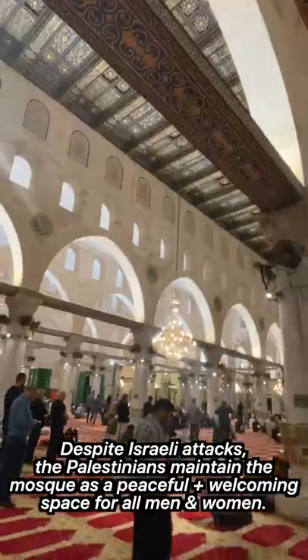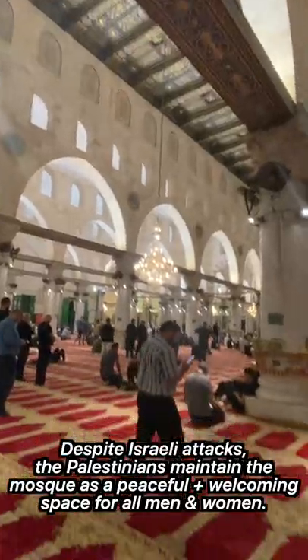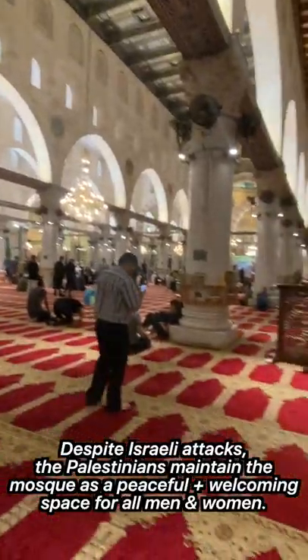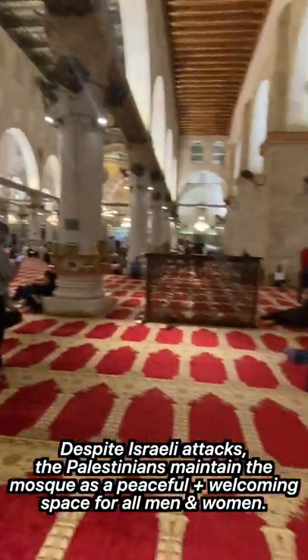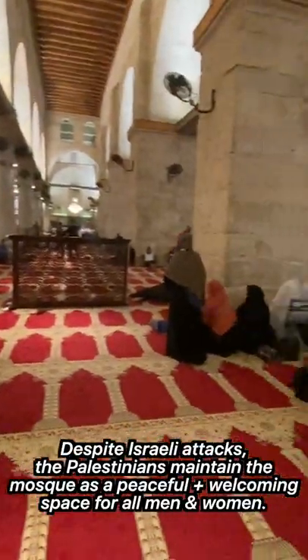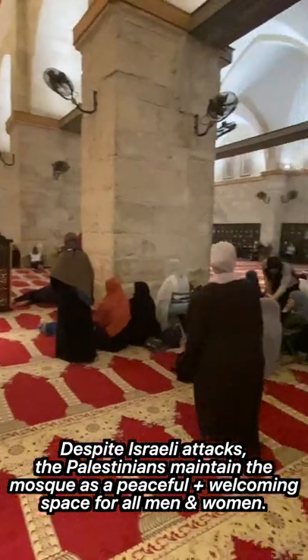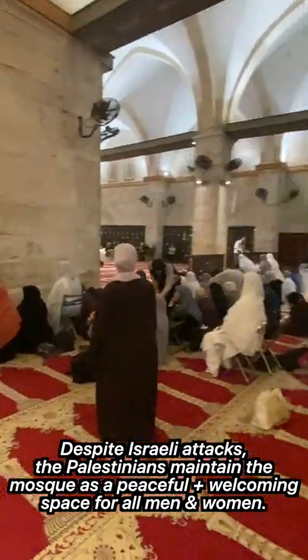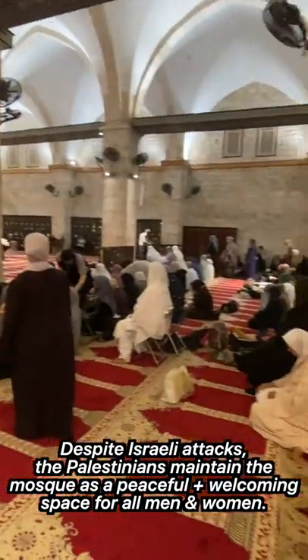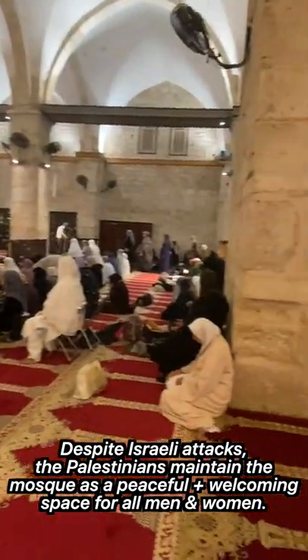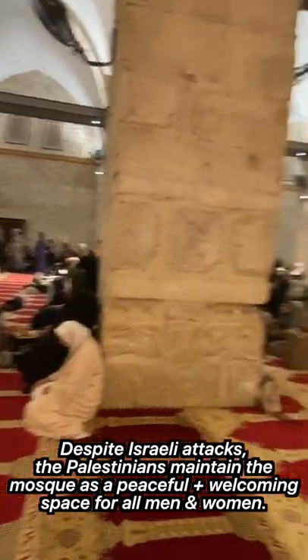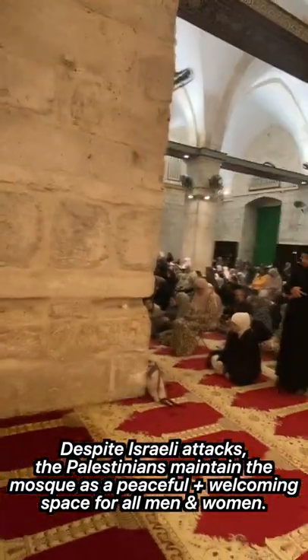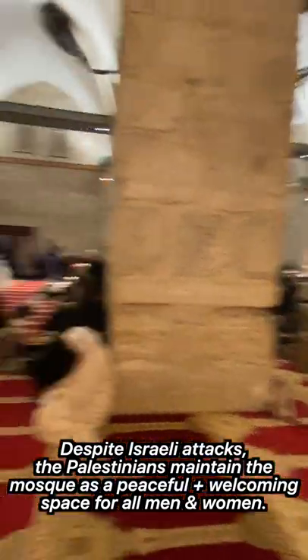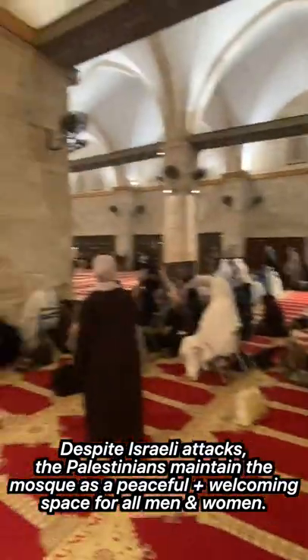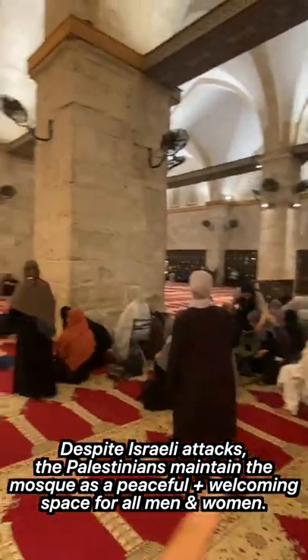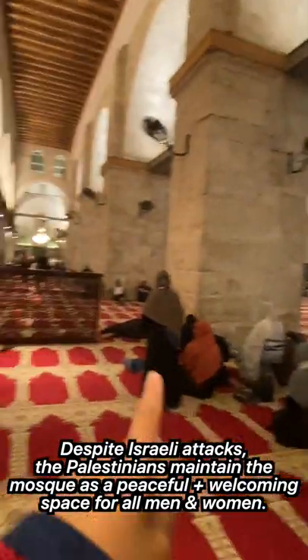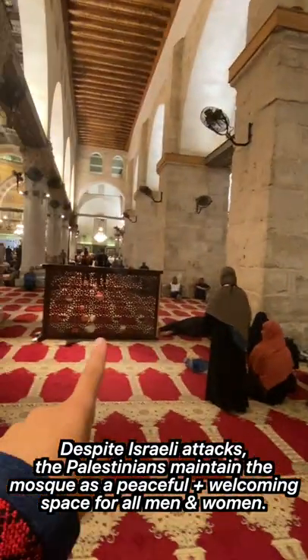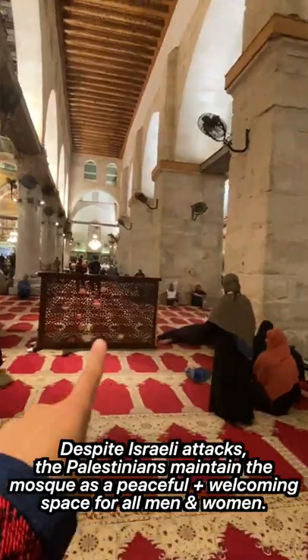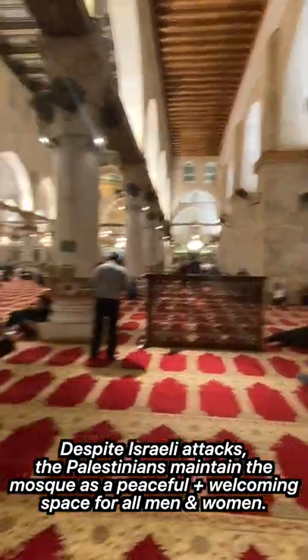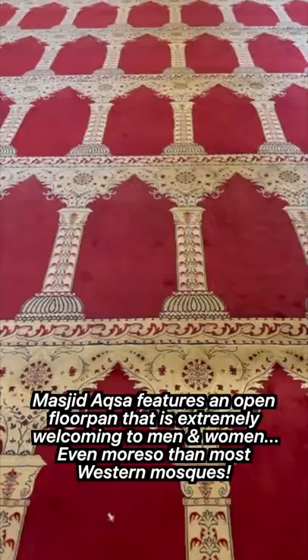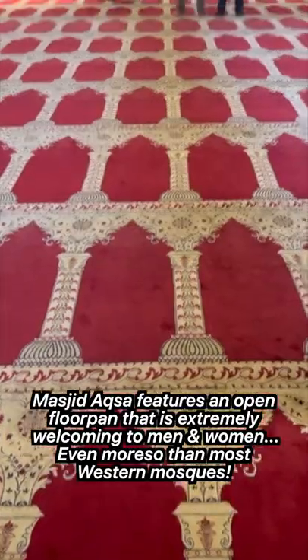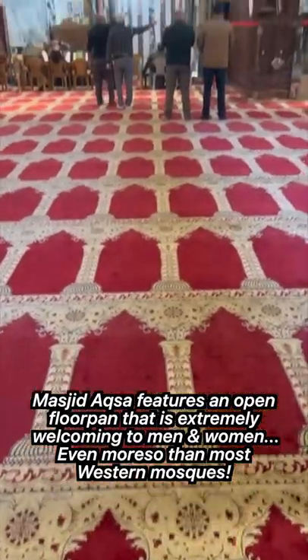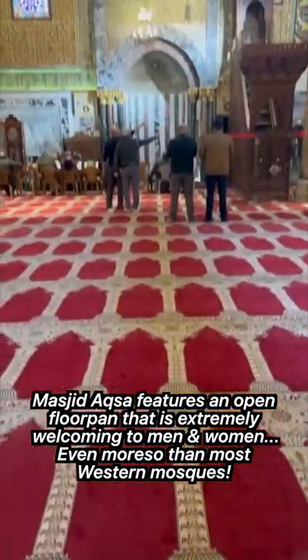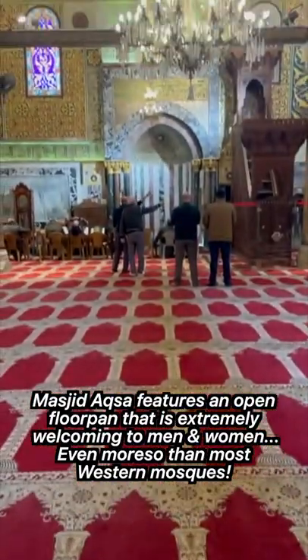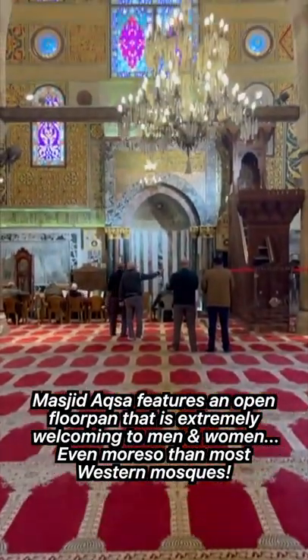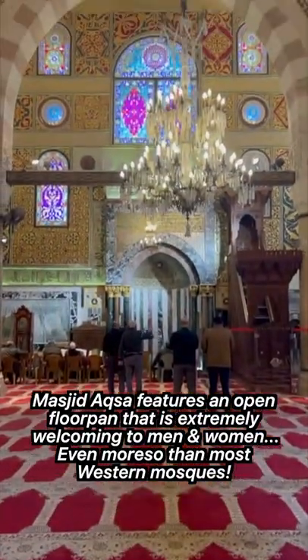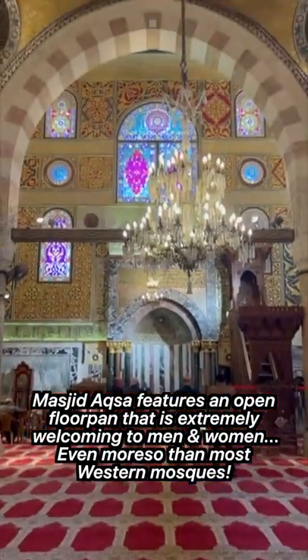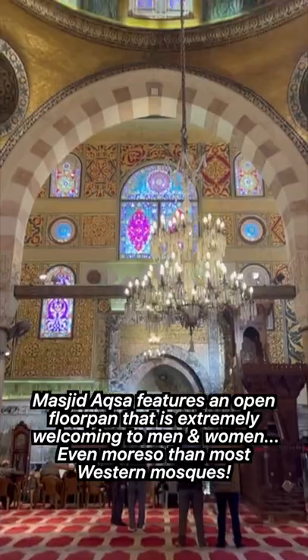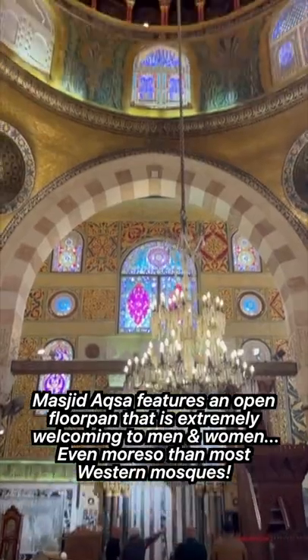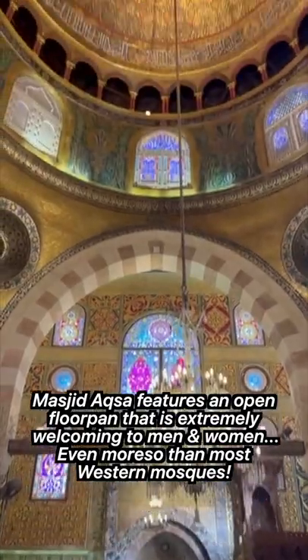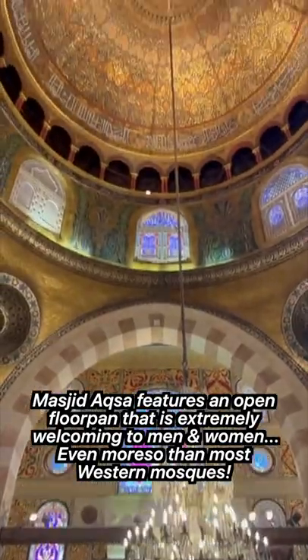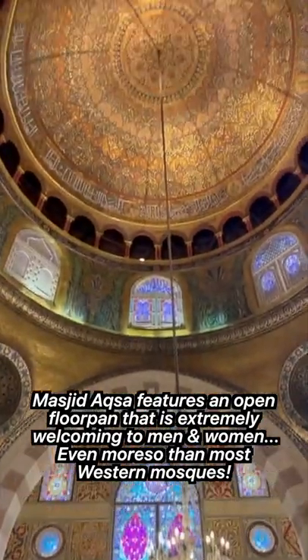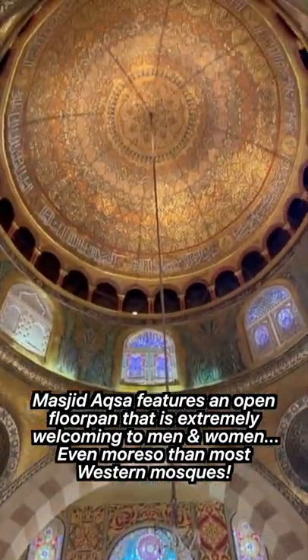One thing you'll notice is that Aqsa Mosque is extremely open for women. This is the women's section, and it's not fenced off or anything — there's just these kind of loose partitions. Despite the situation, Masjid Qibli is one of the most peaceful and serene spaces you will have the pleasure of praying in, for both men and women.